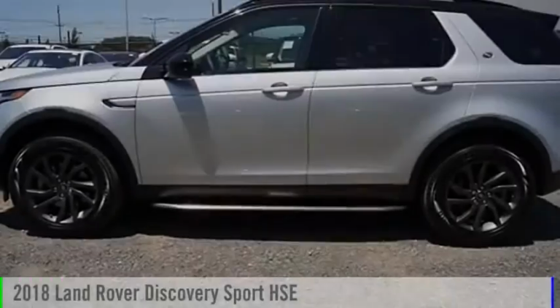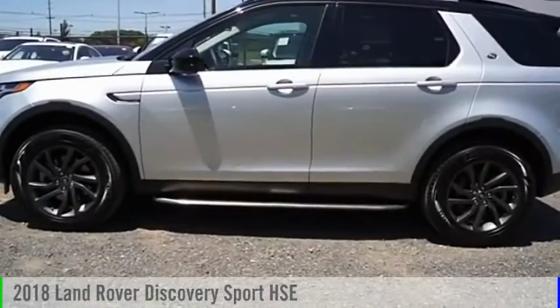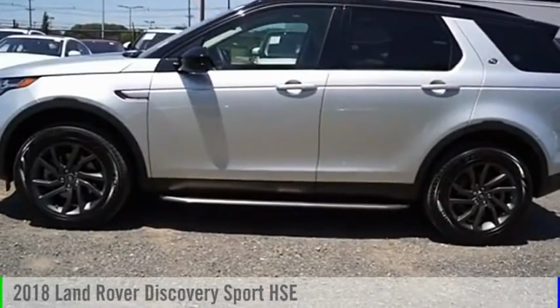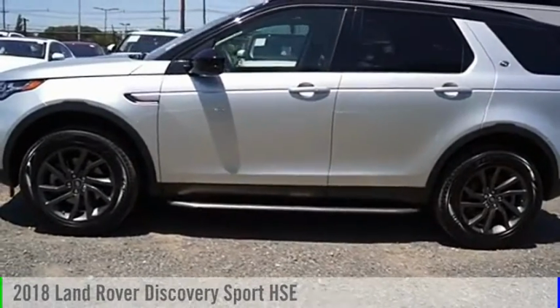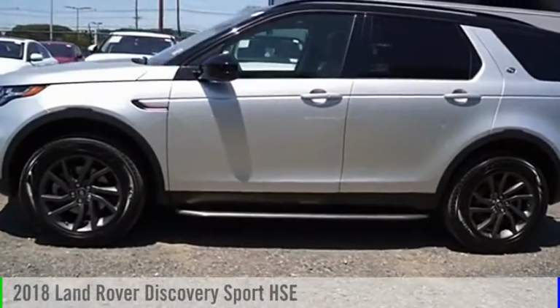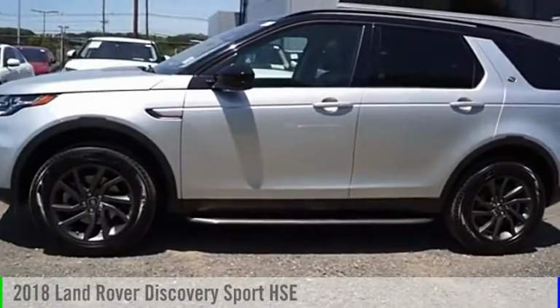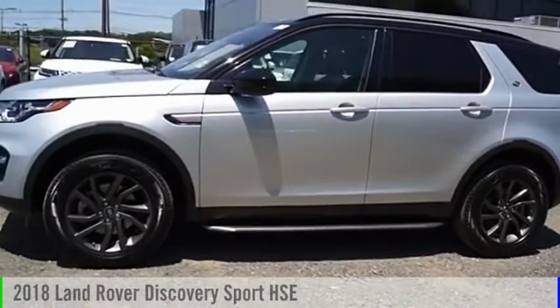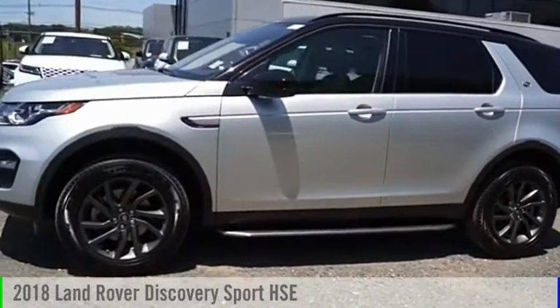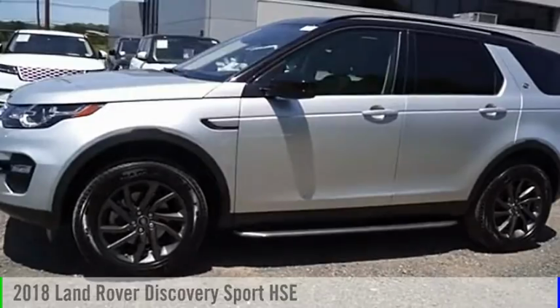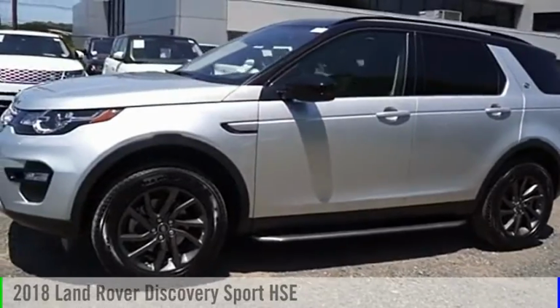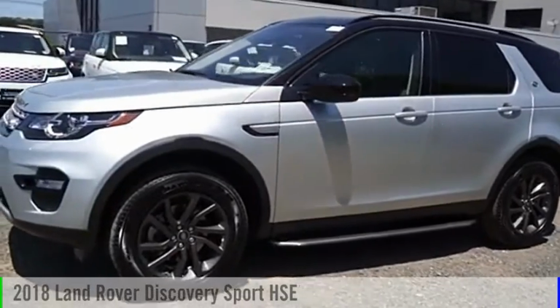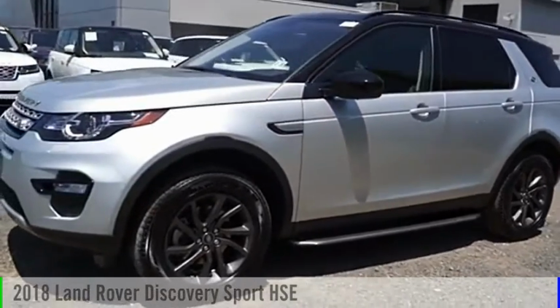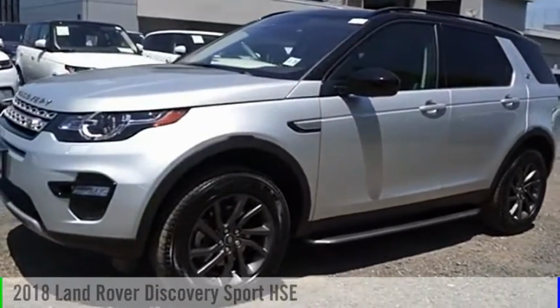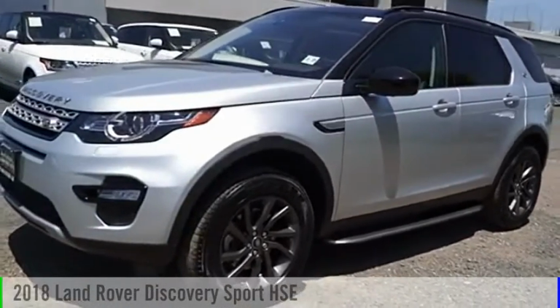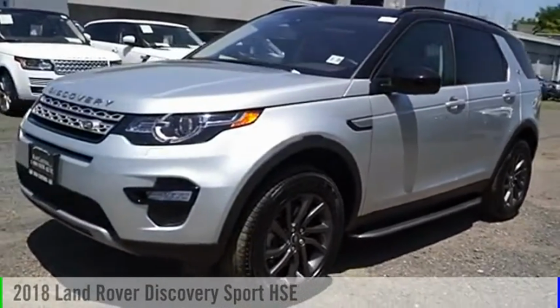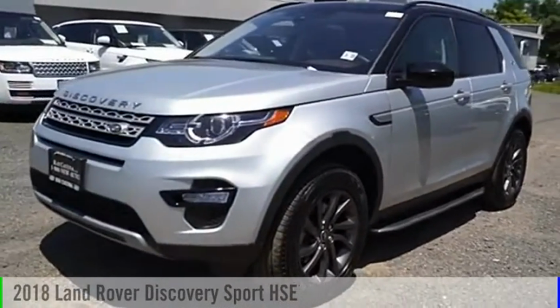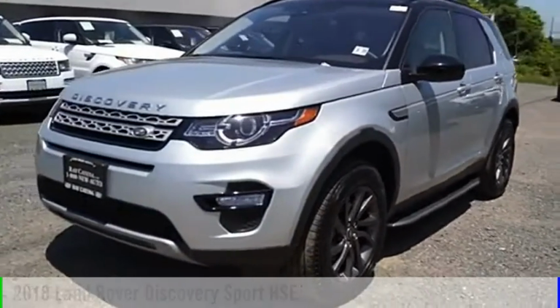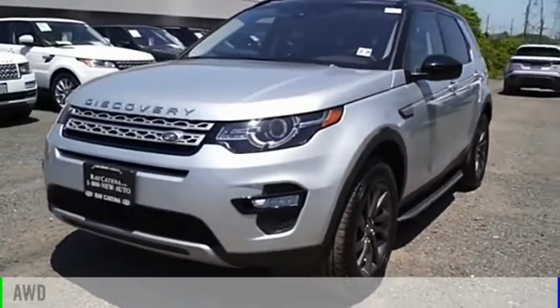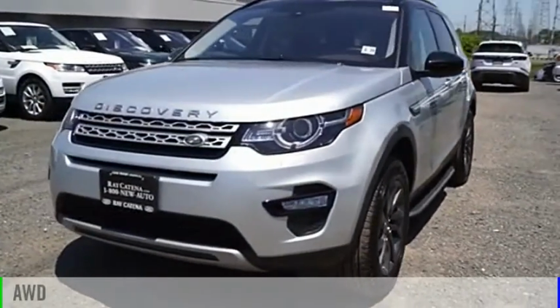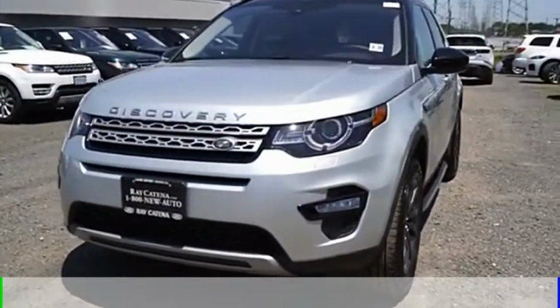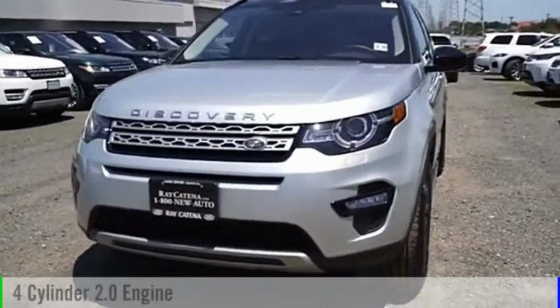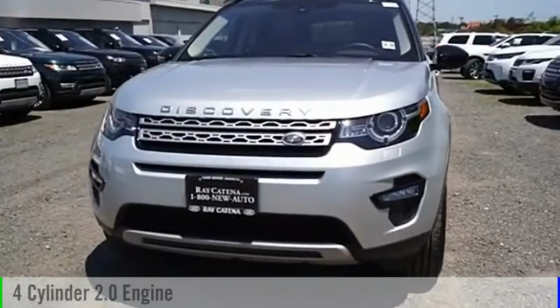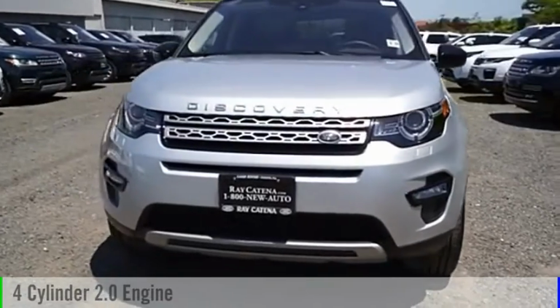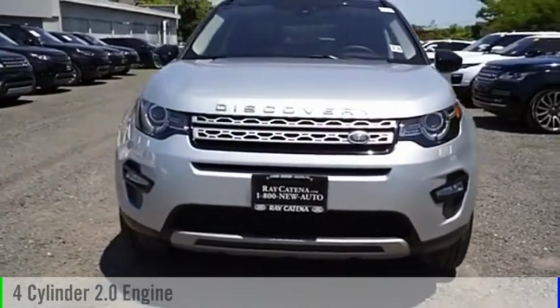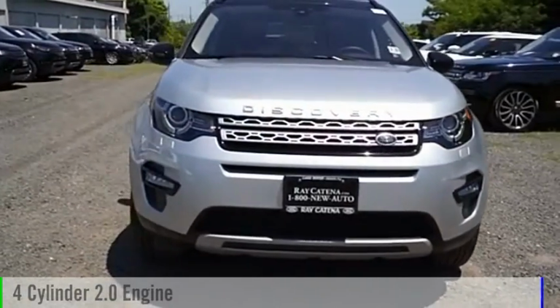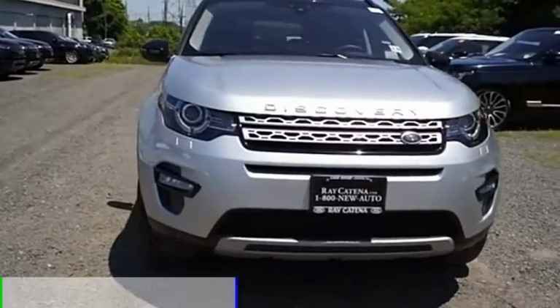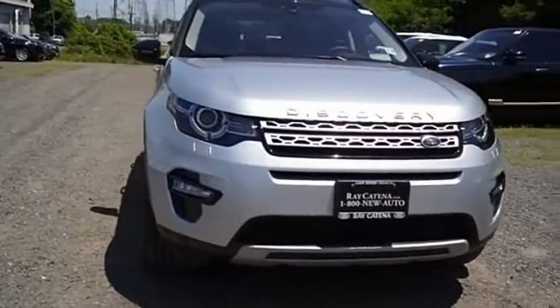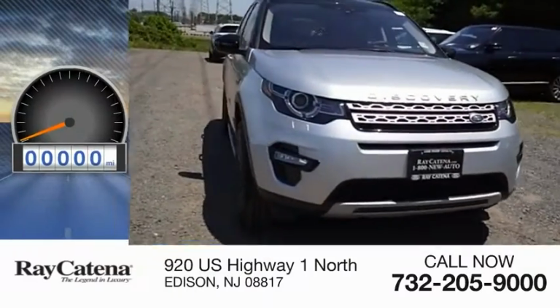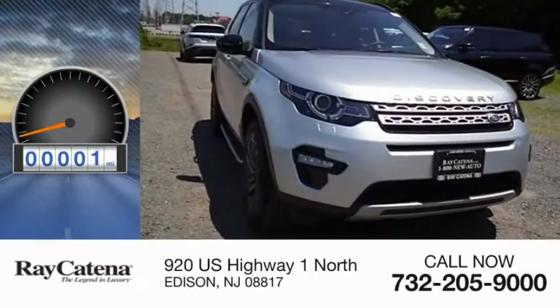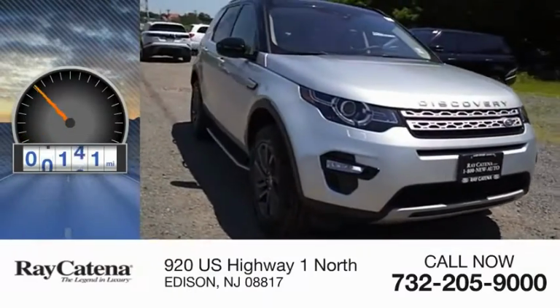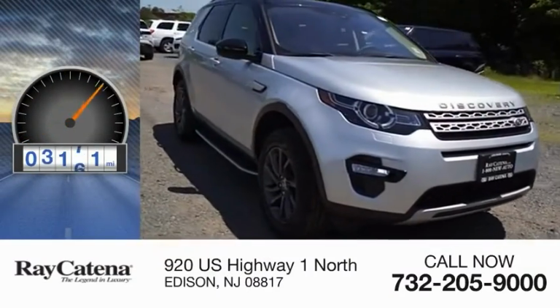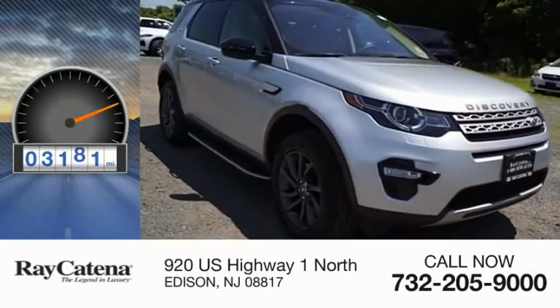Stop by and take a look at the 2018 Land Rover New Discovery Sport. This vehicle is powered by all-wheel drive, four-cylinder, 2.0-liter engine. This vehicle has less than 4,000 miles.